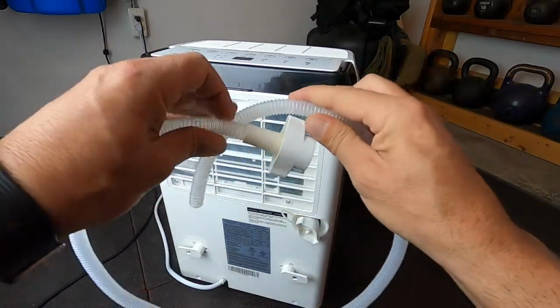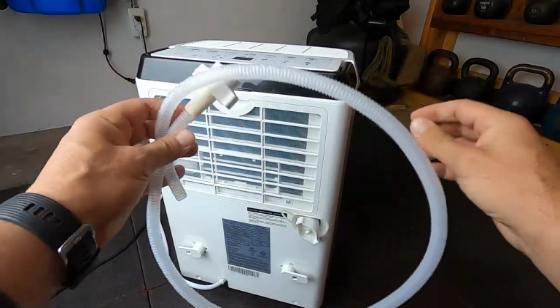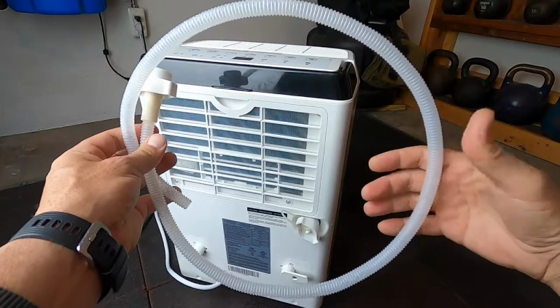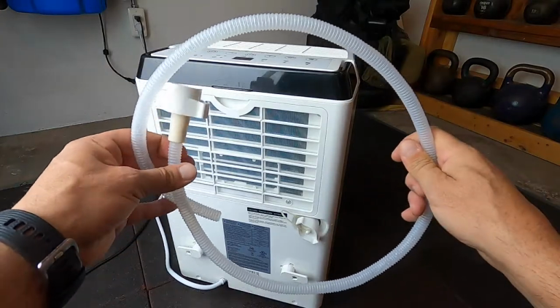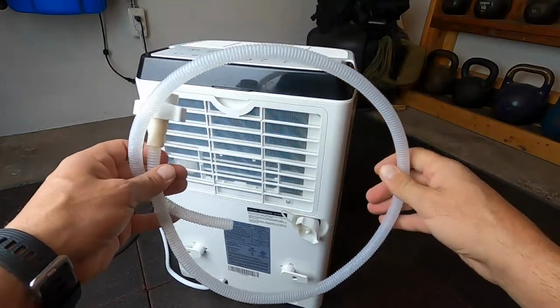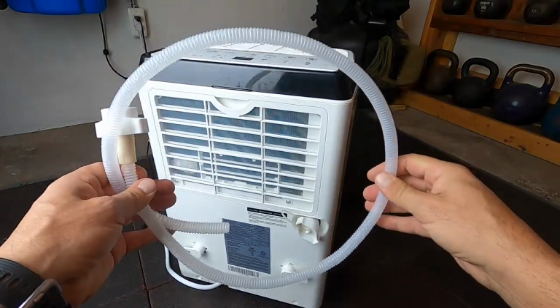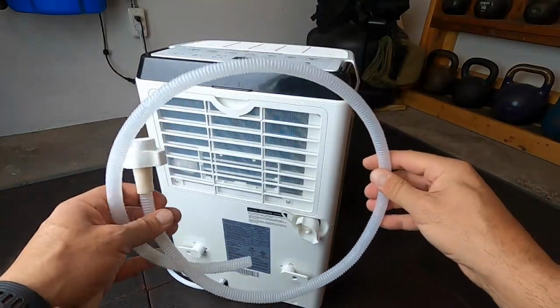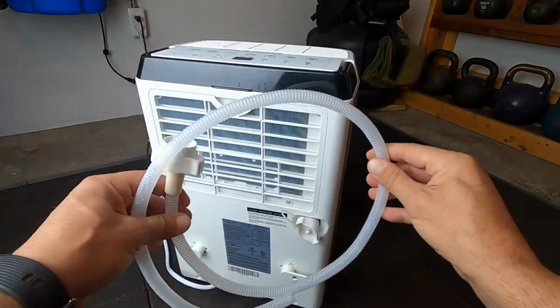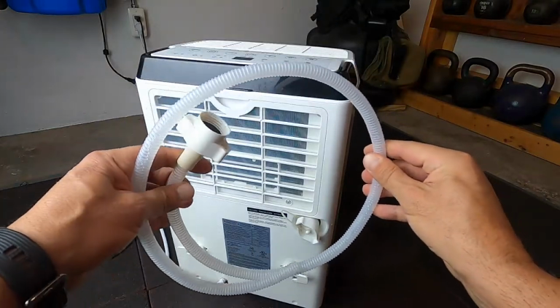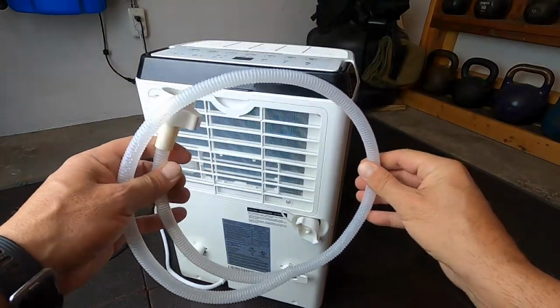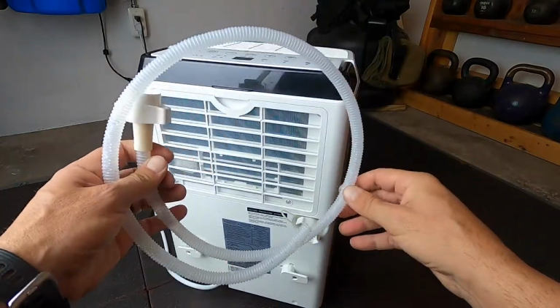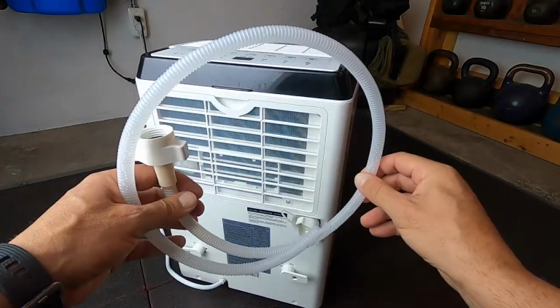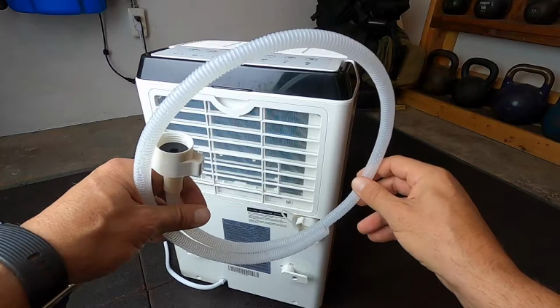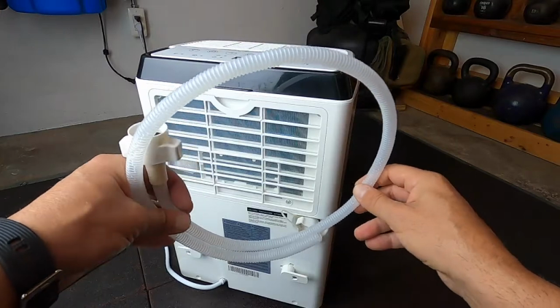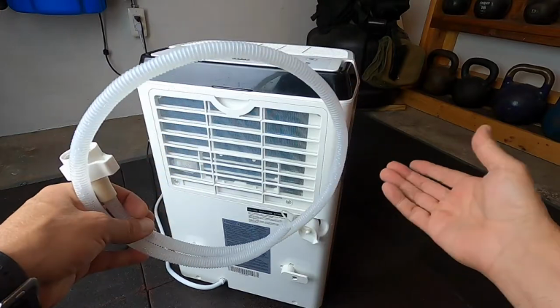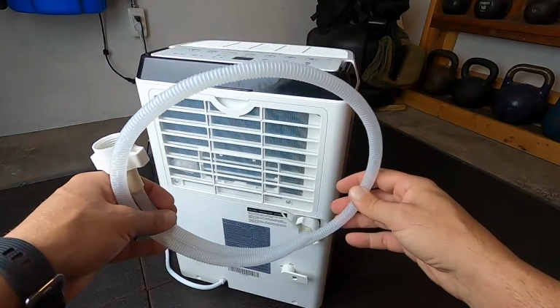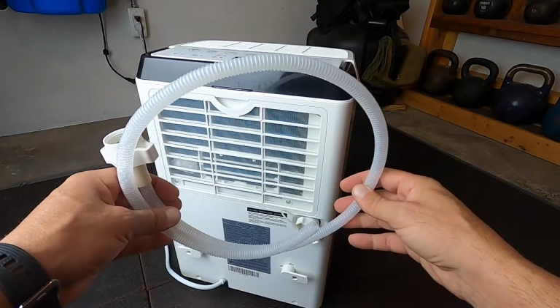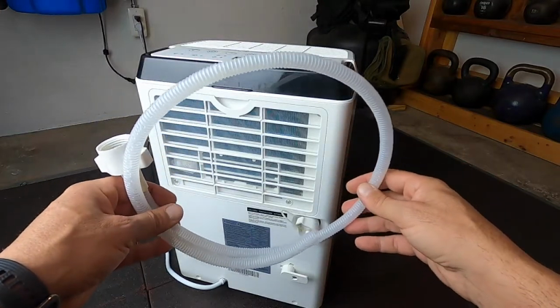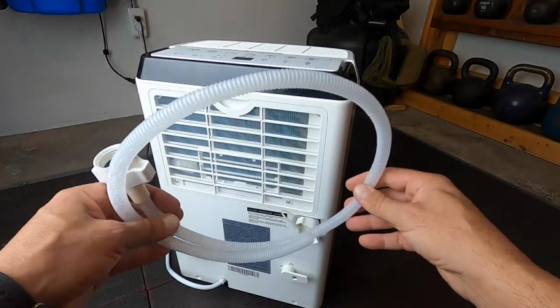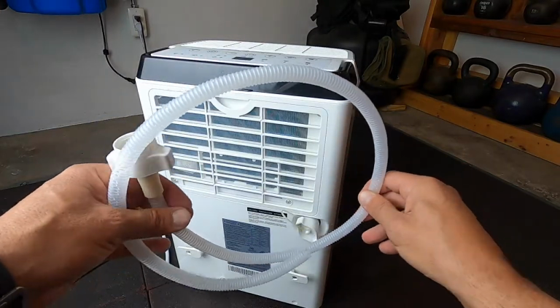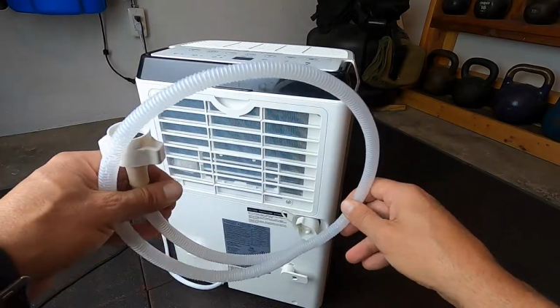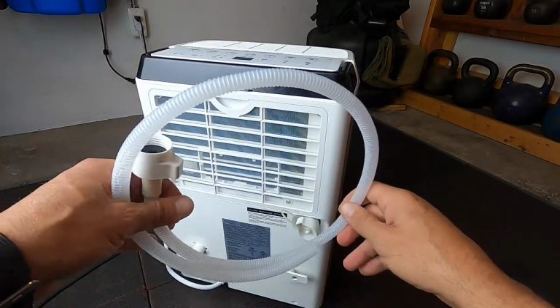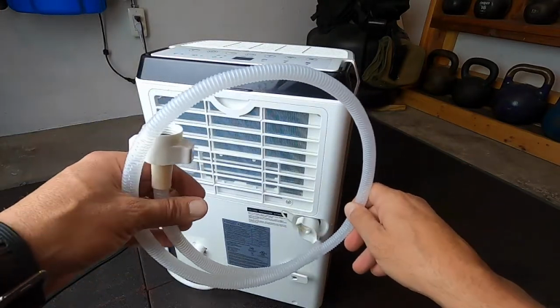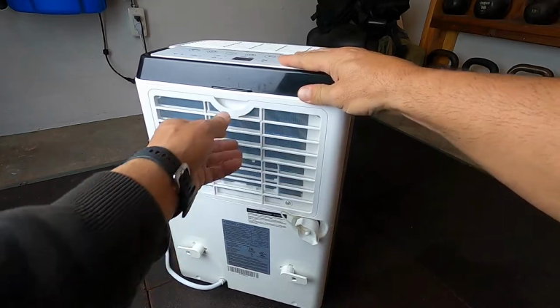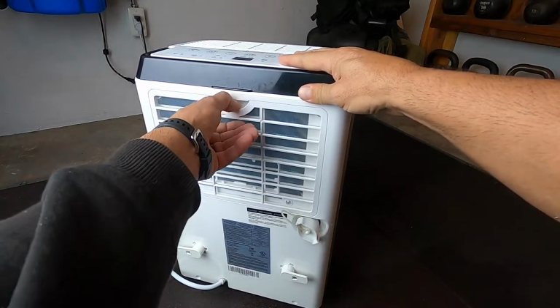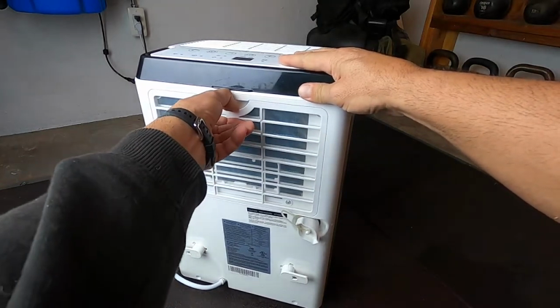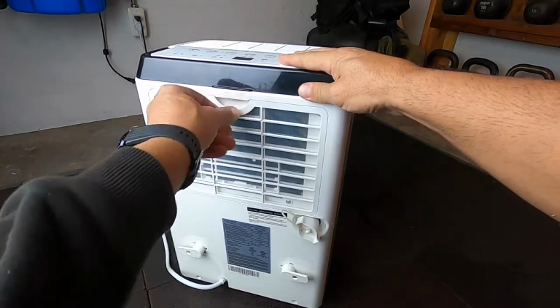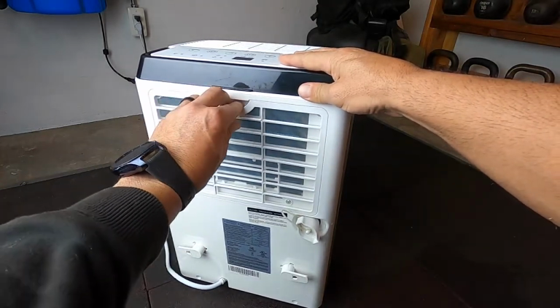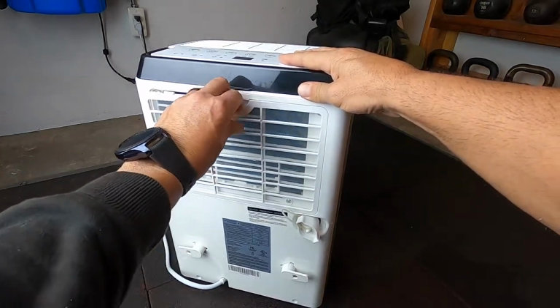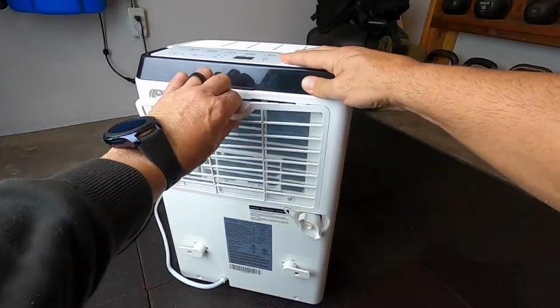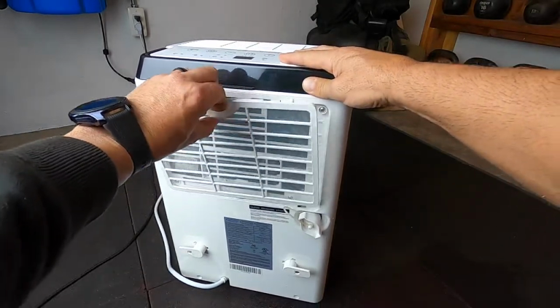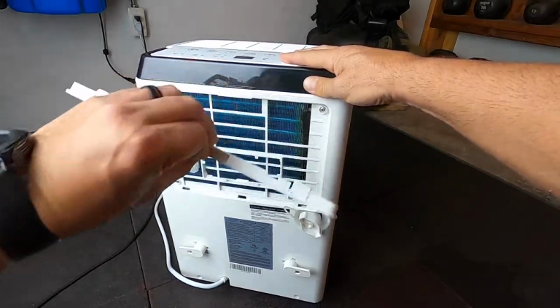Now, this included hose might be a little too small for you. What I did is get a standard garden hose — the smallest length I could find — and that works out pretty well. This unit also has an air filter which should be changed every couple of weeks and is fairly simple to take out and clean.